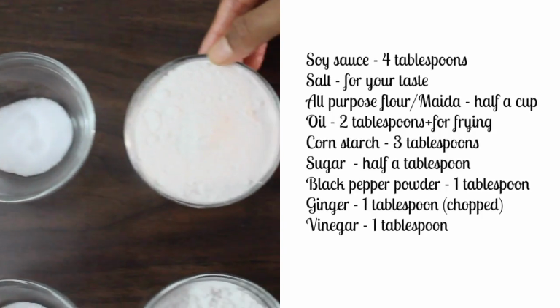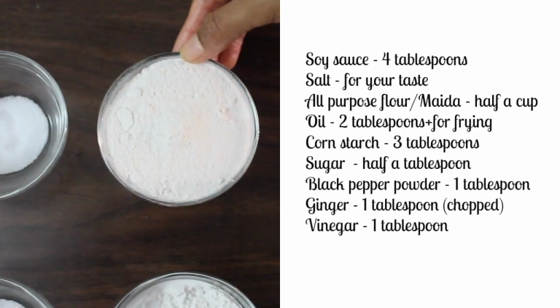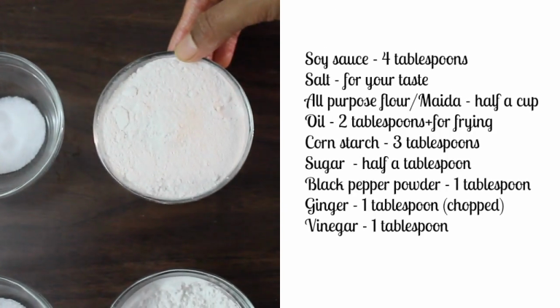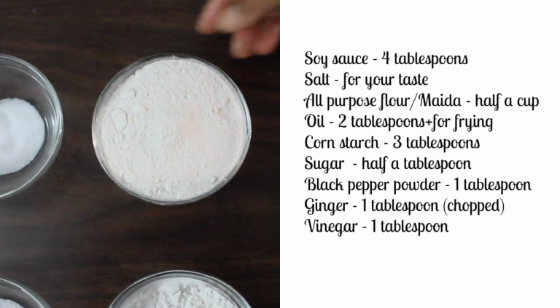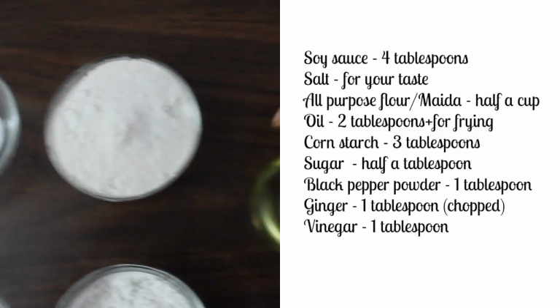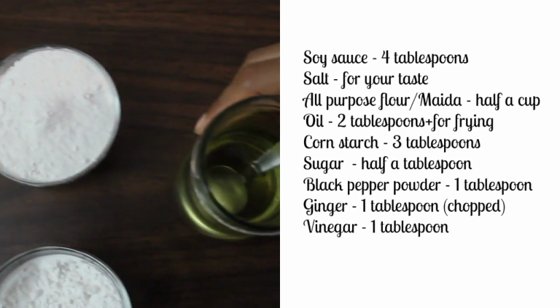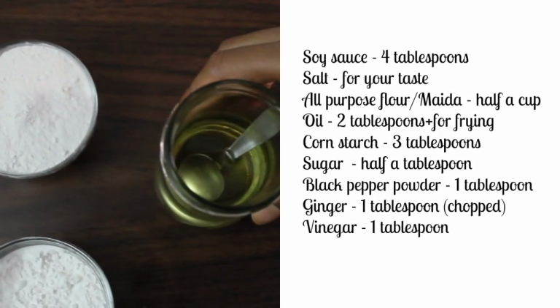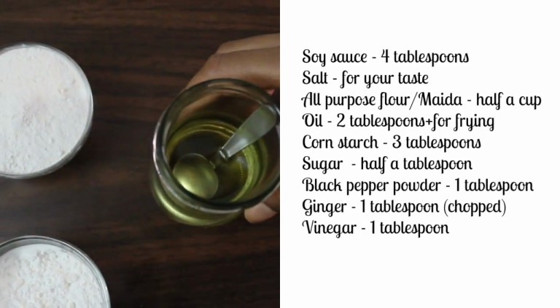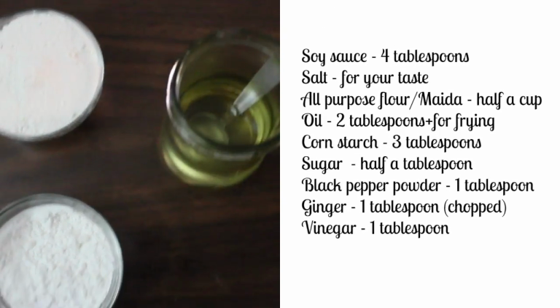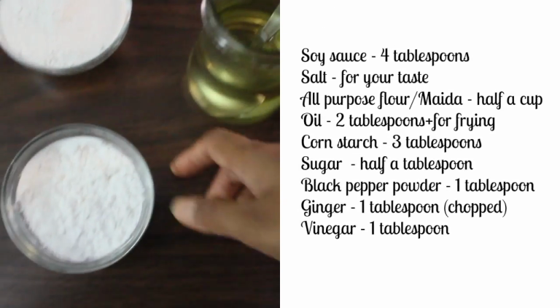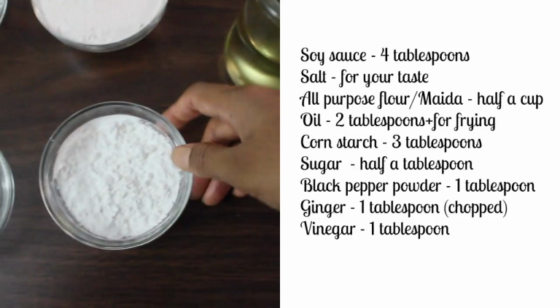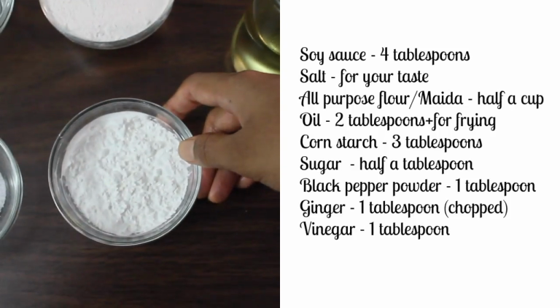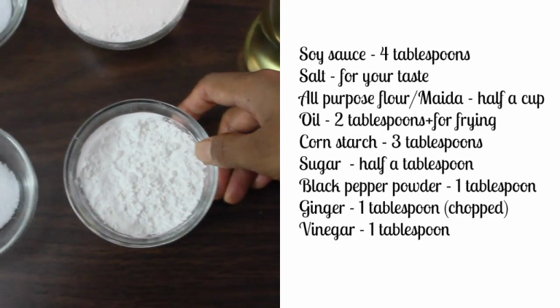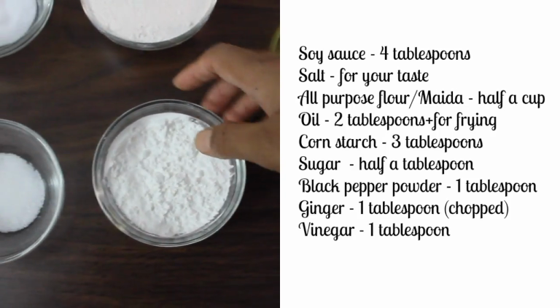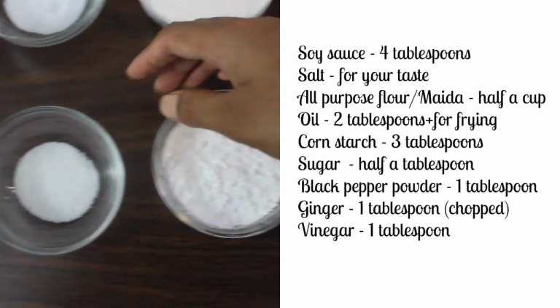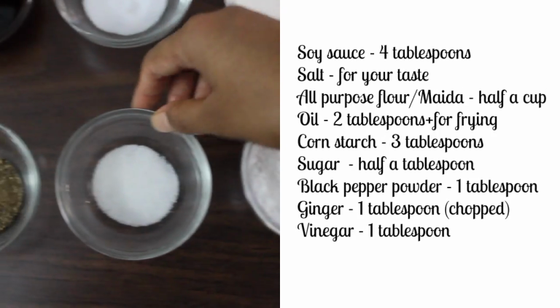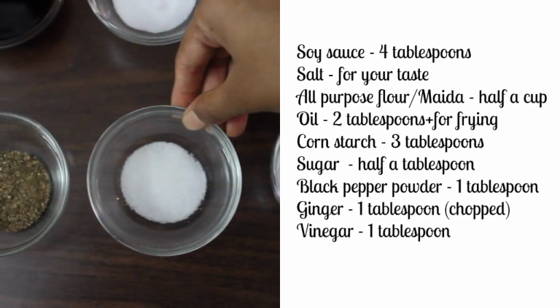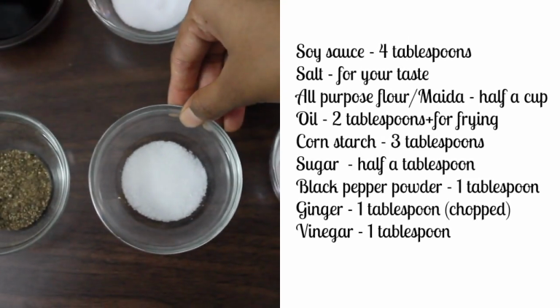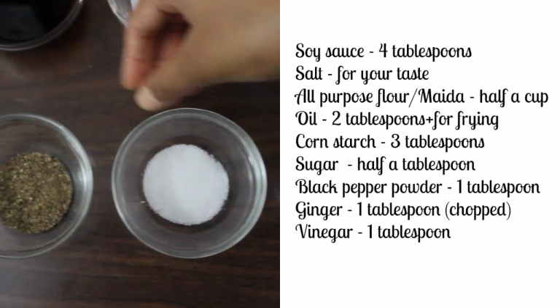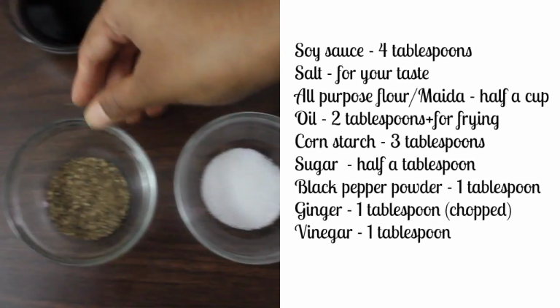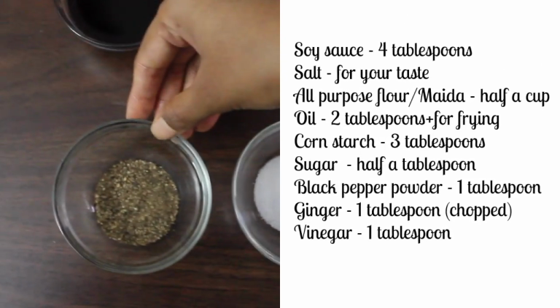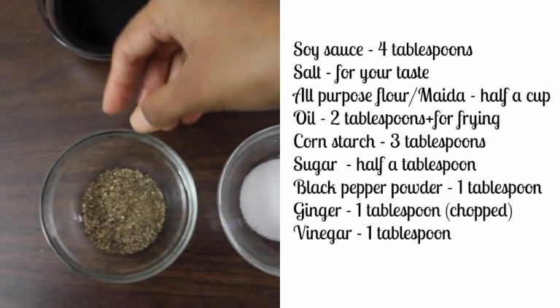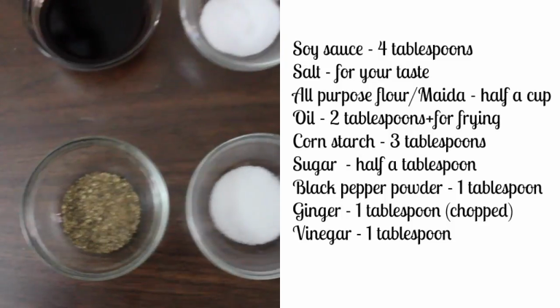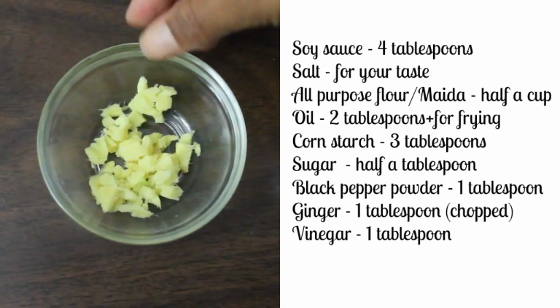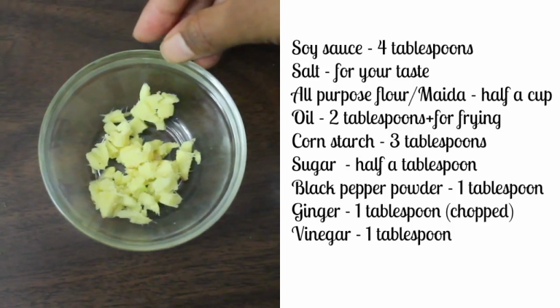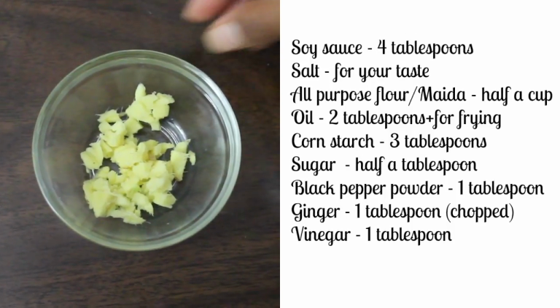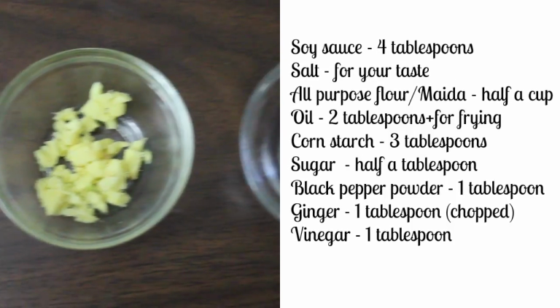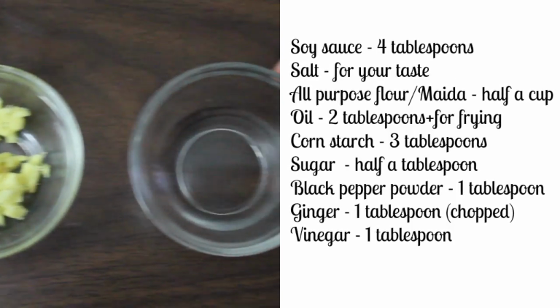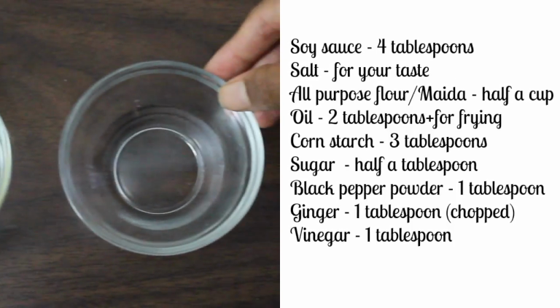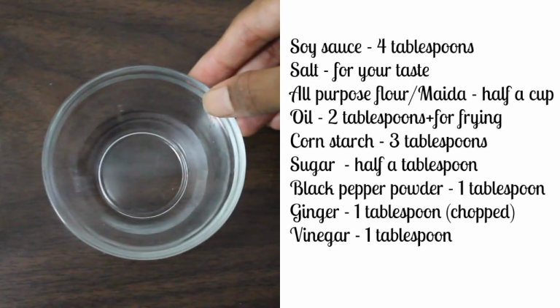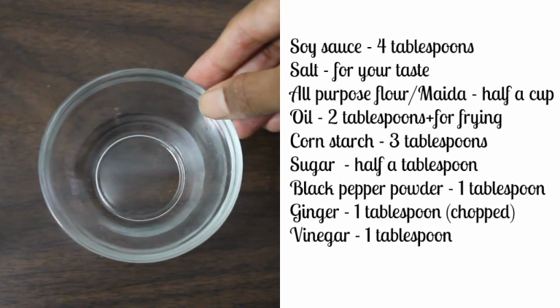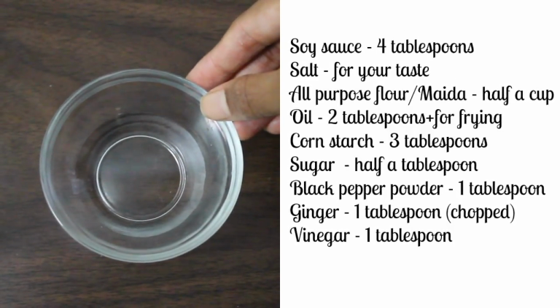All-purpose flour half a cup, oil, corn starch 3 tablespoons, sugar half a tablespoon, black pepper powder 1 tablespoon, chopped ginger 1 tablespoon, vinegar 1 tablespoon.